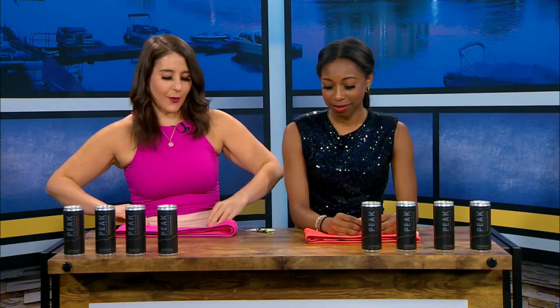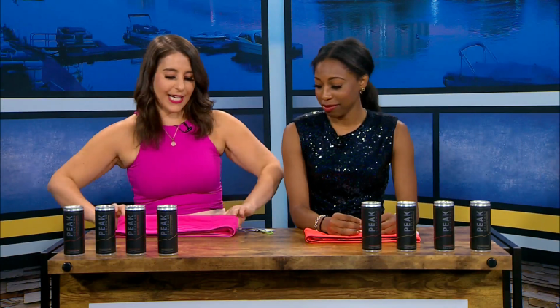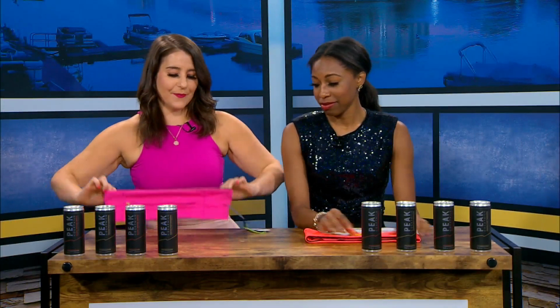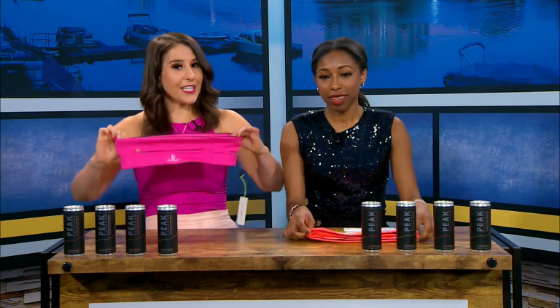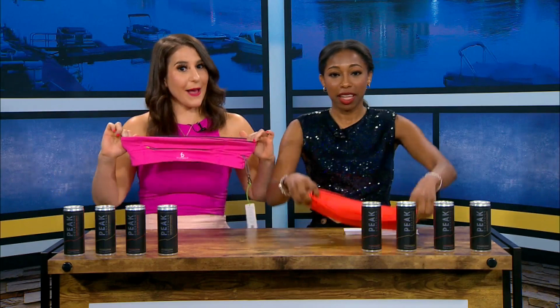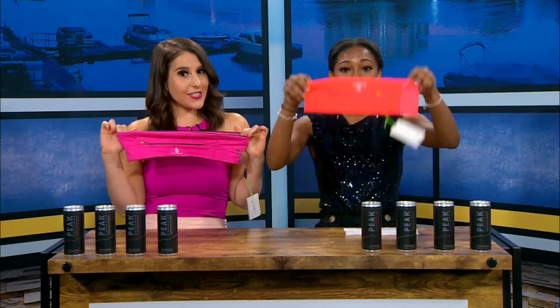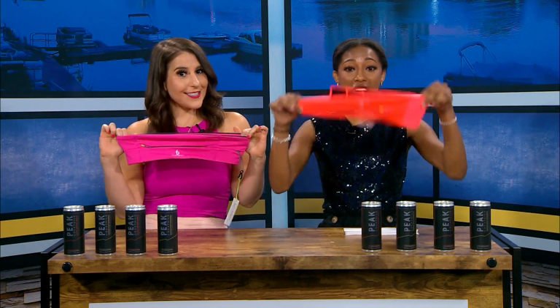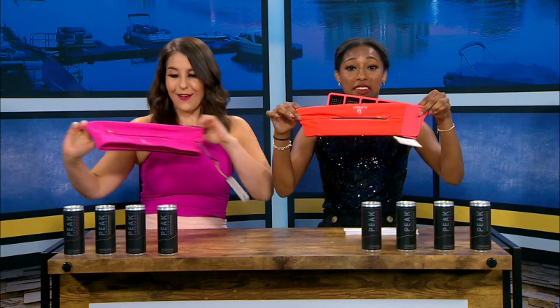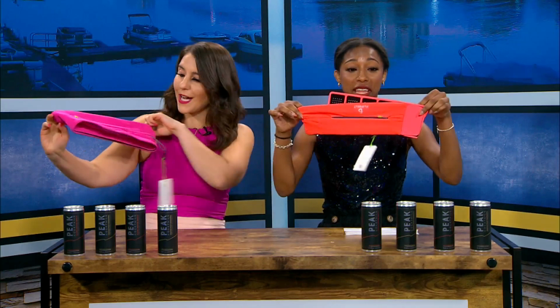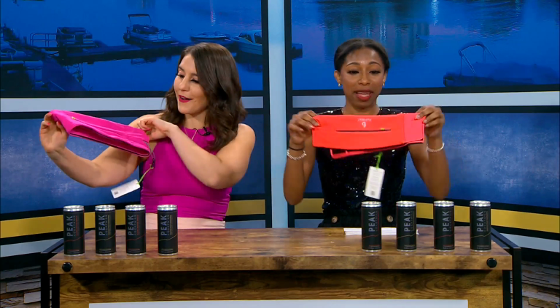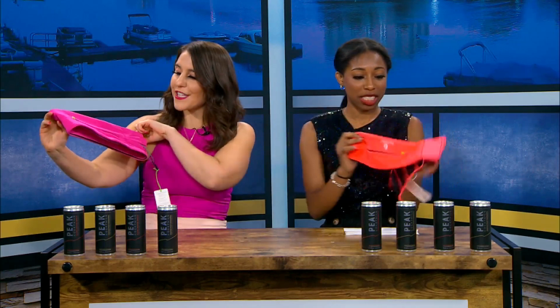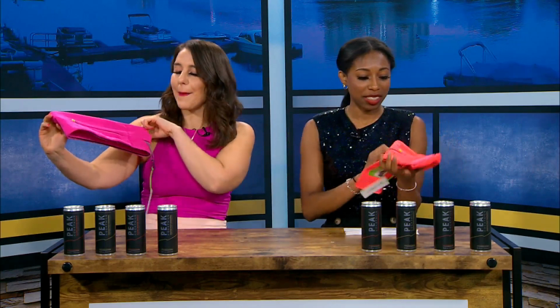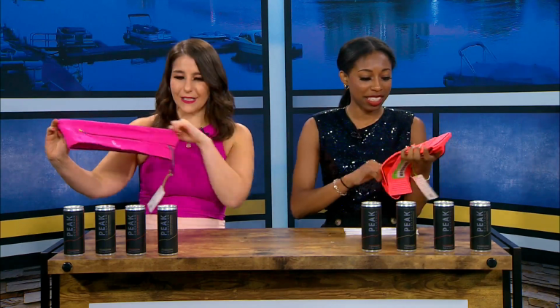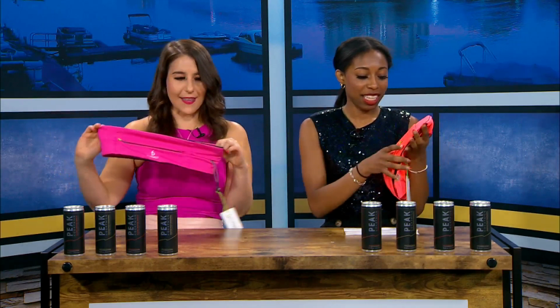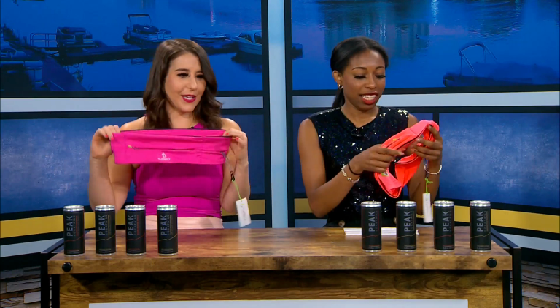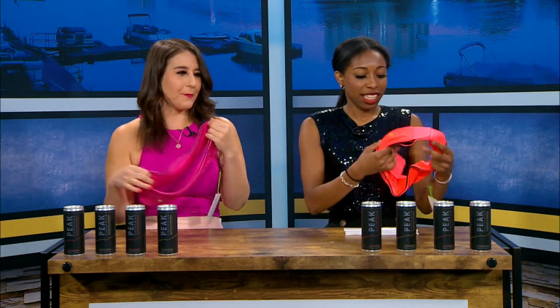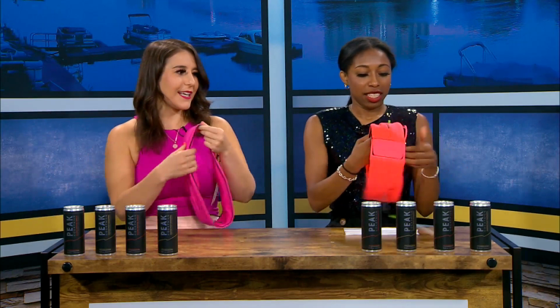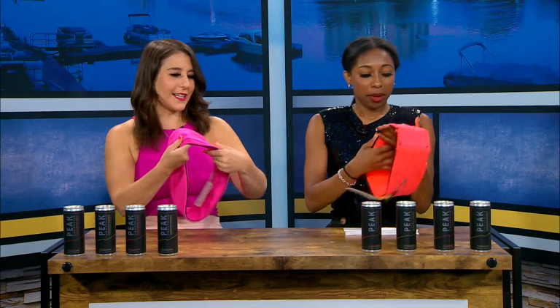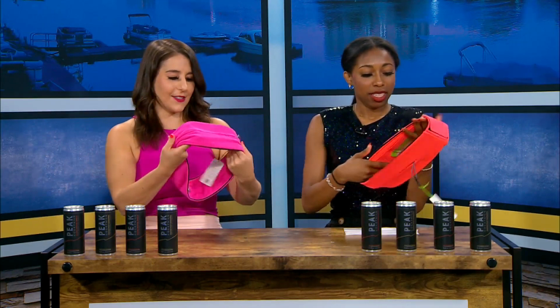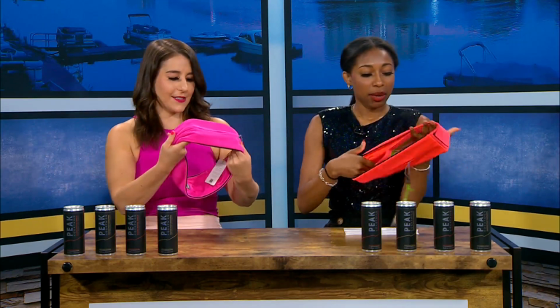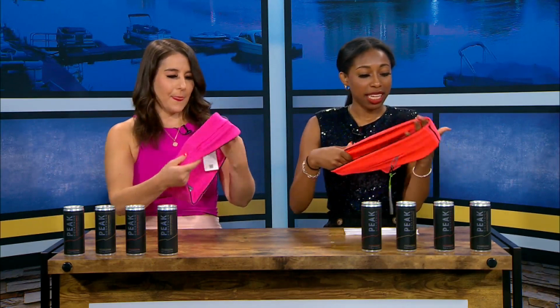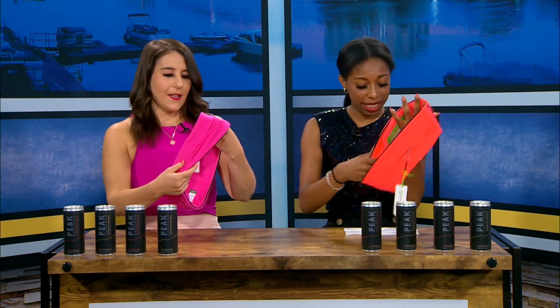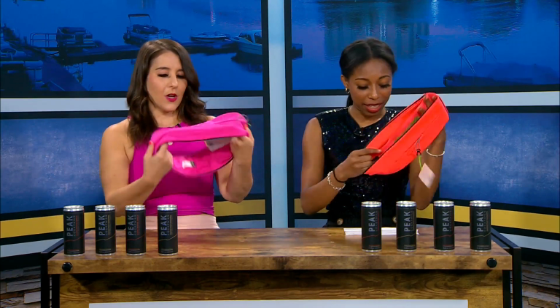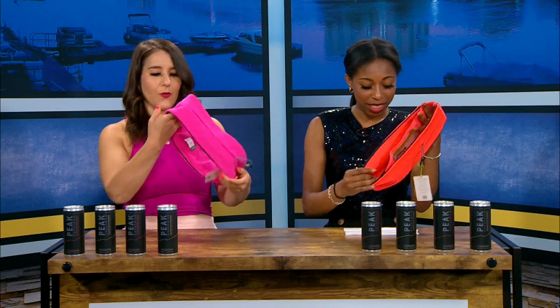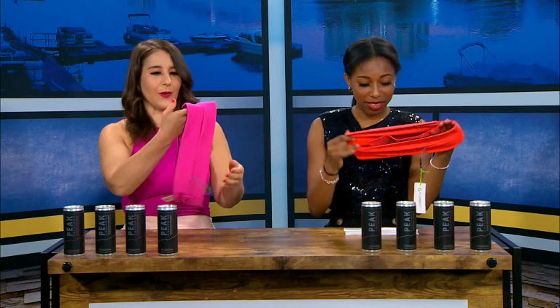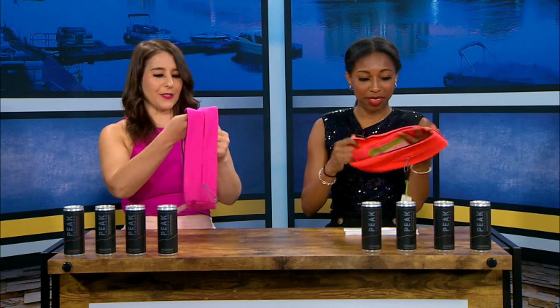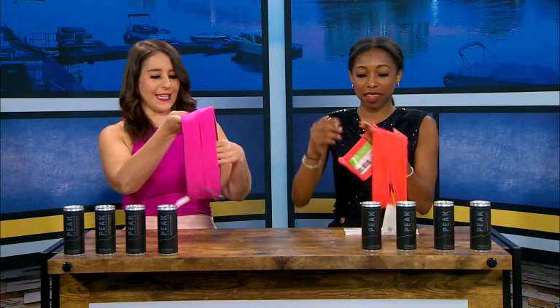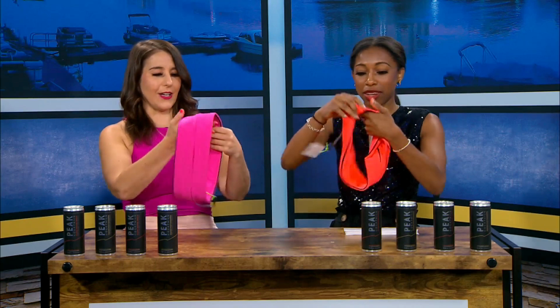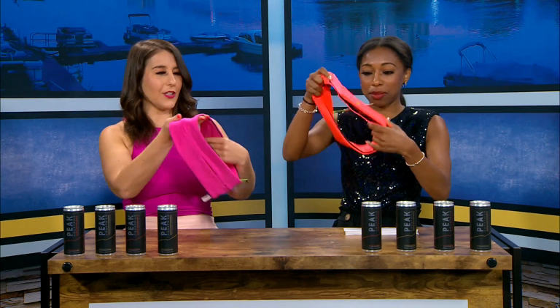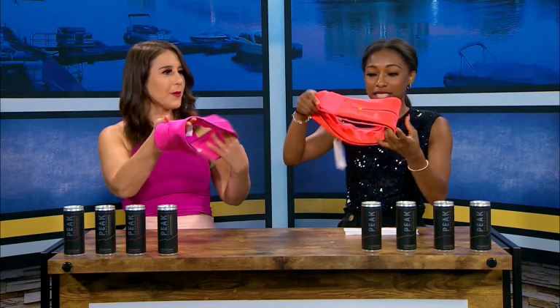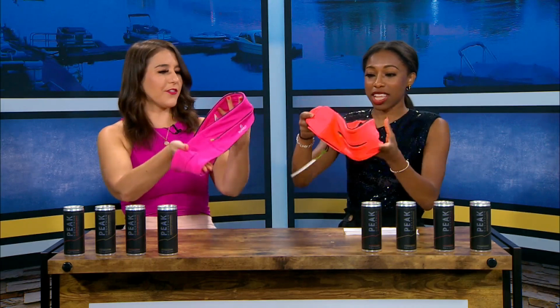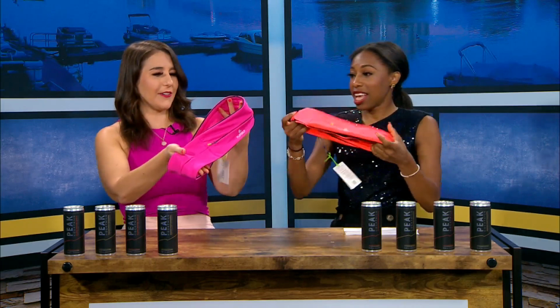We got fitness belts — flip belts. And then we have Peak Cocktails.